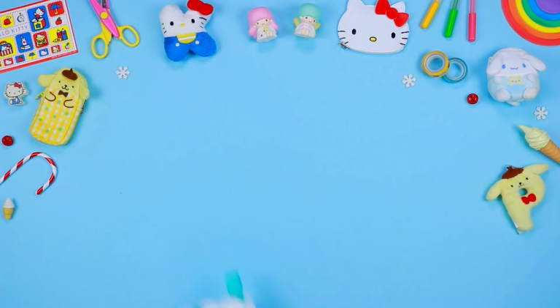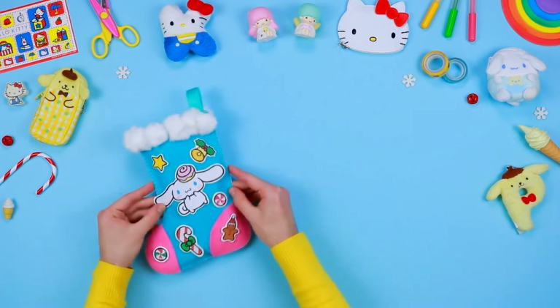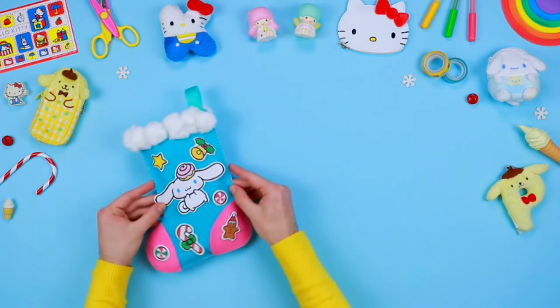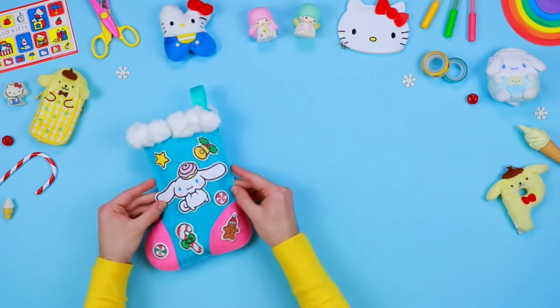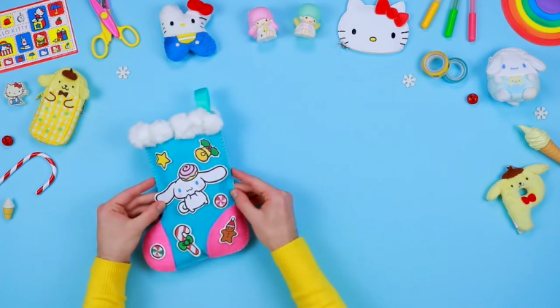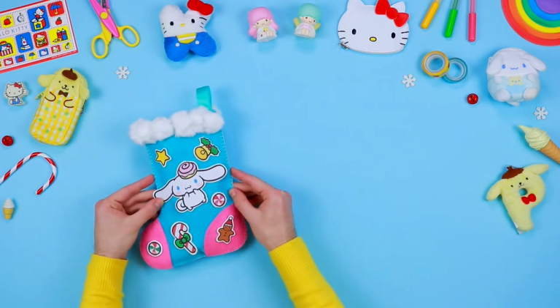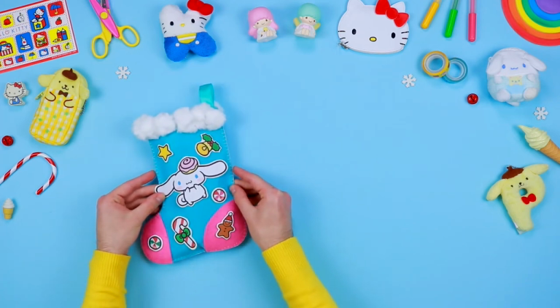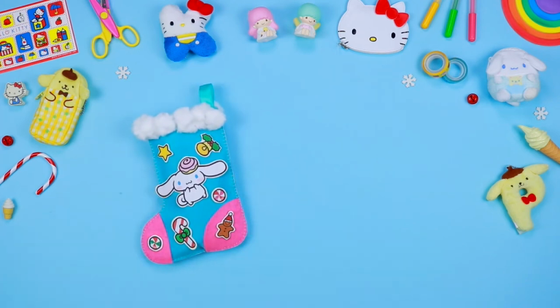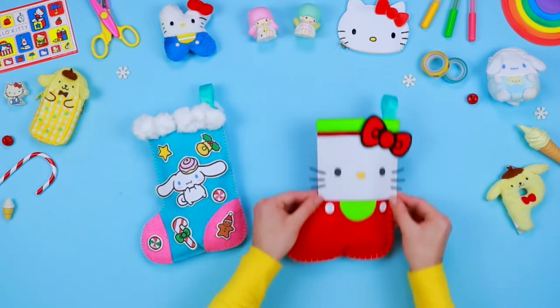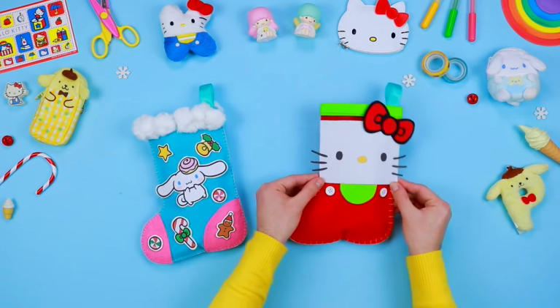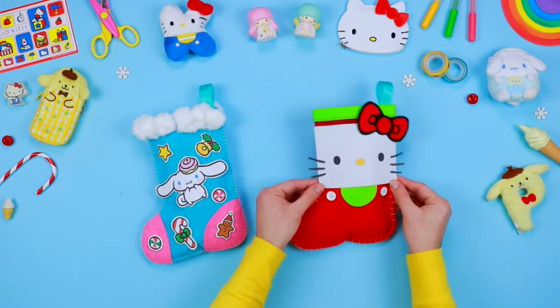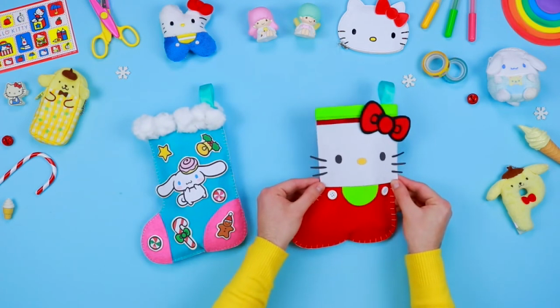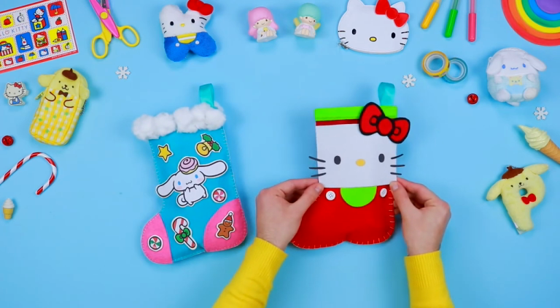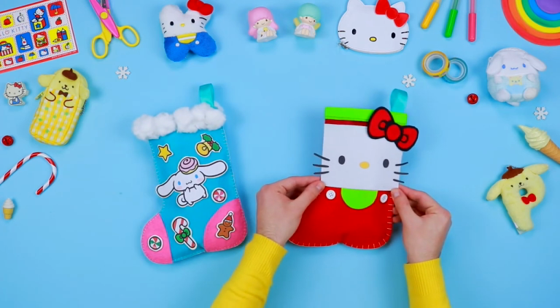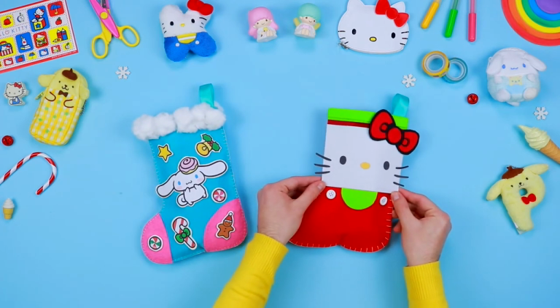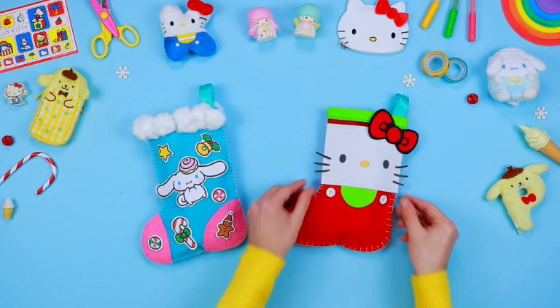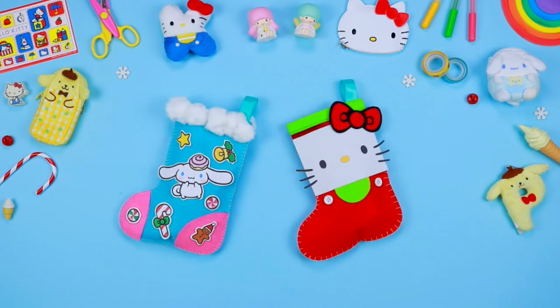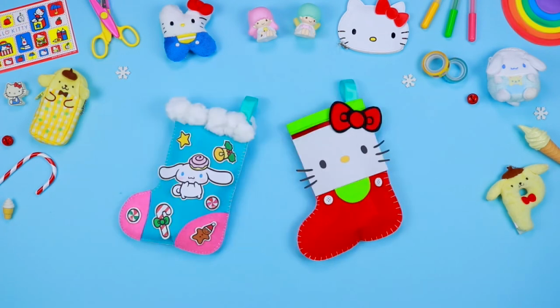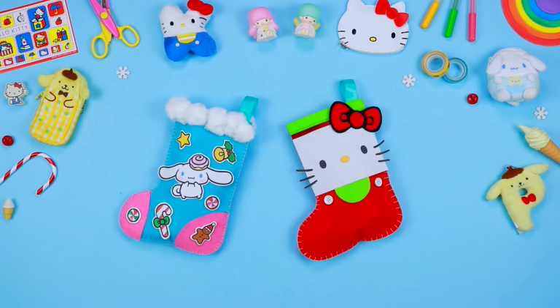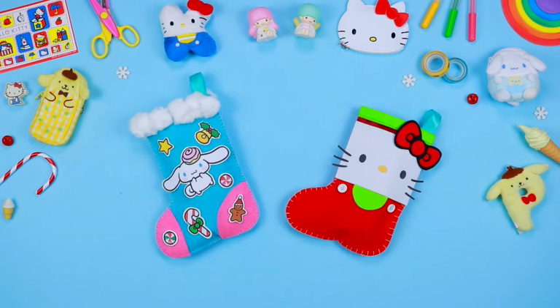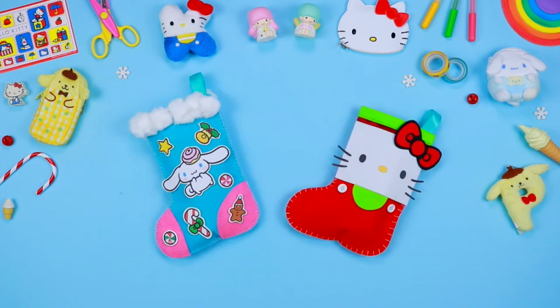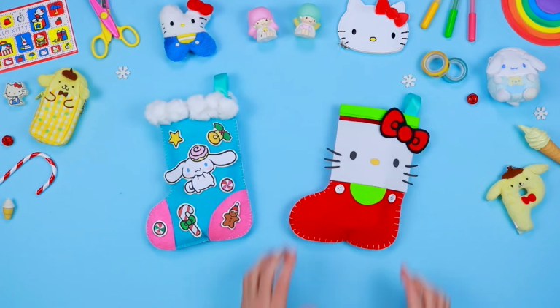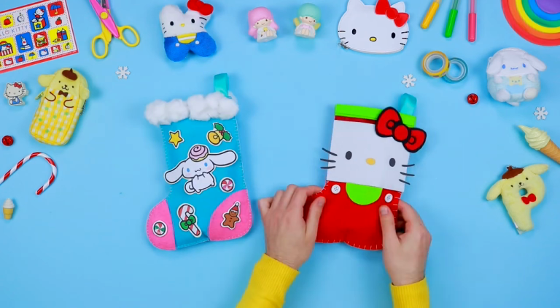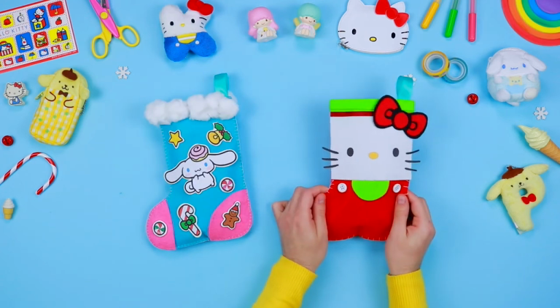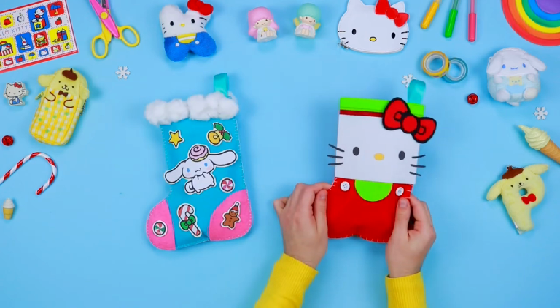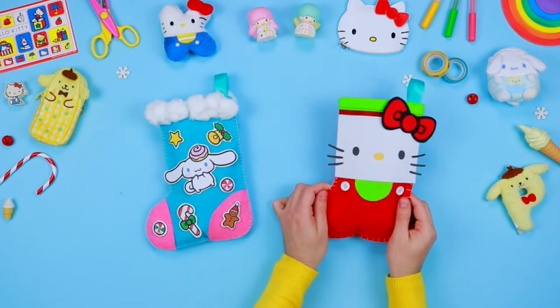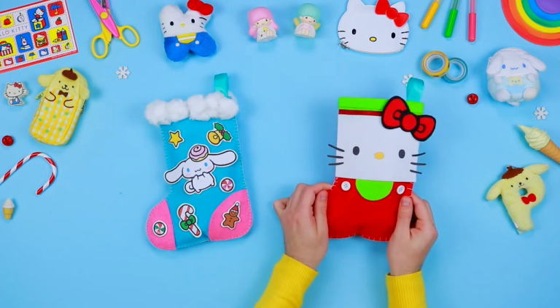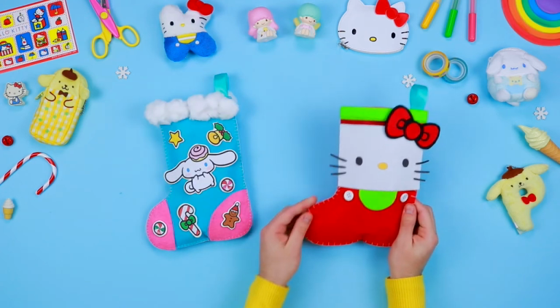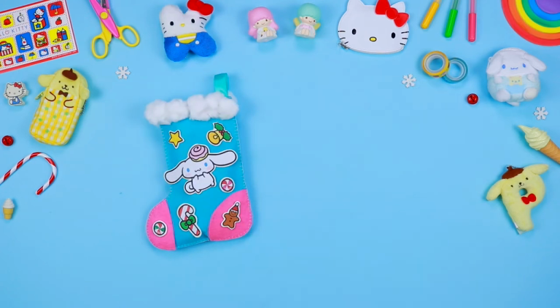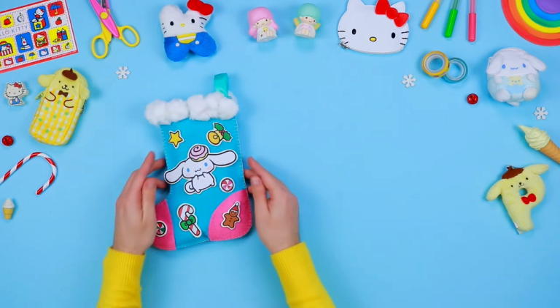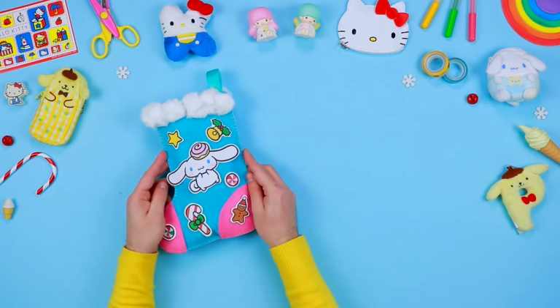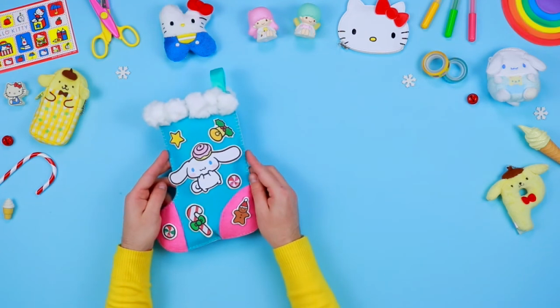Hello, Hello Kitty's friends! In today's video we will create together two fantastic Christmas stockings inspired by Hello Kitty and her friends. We will fill them up with all kinds of delicious sweets.